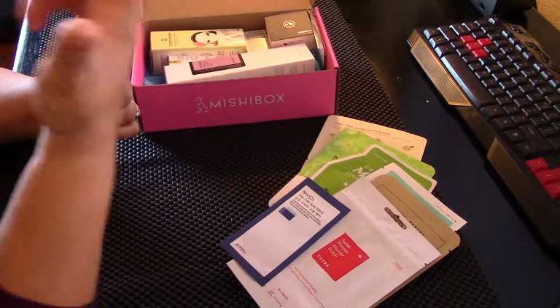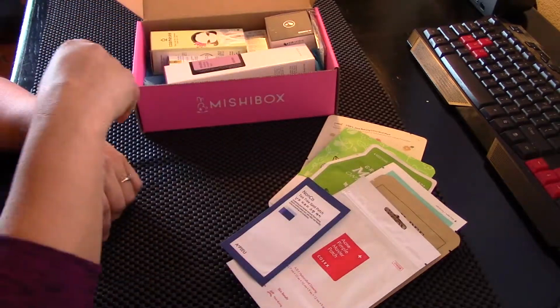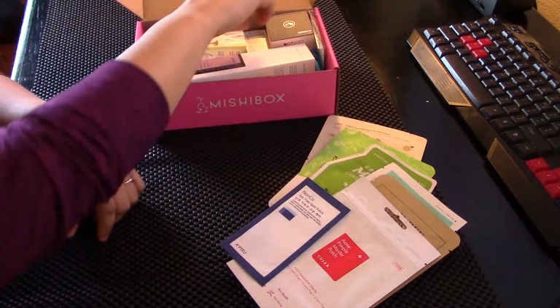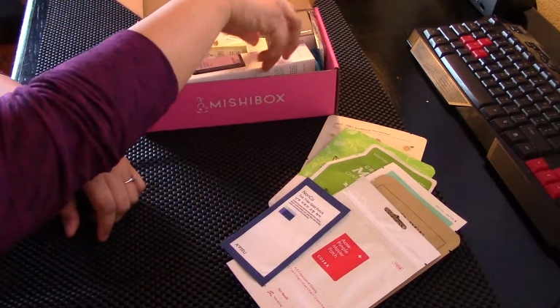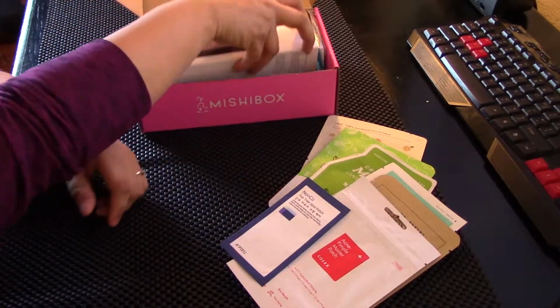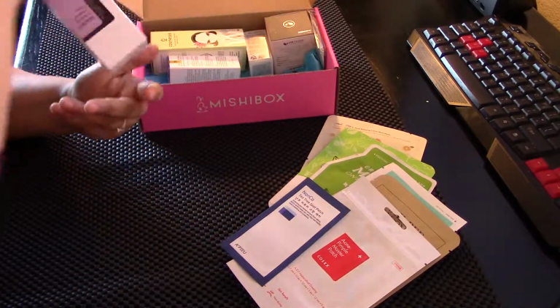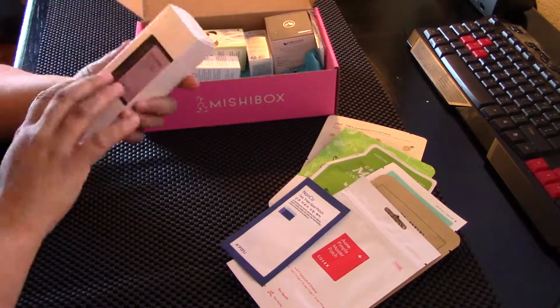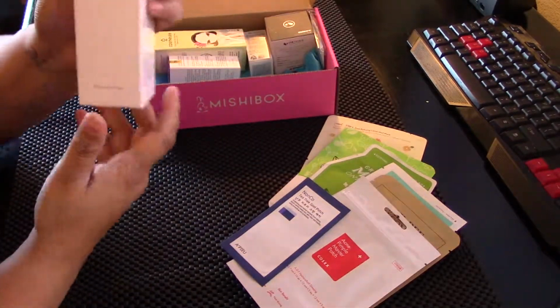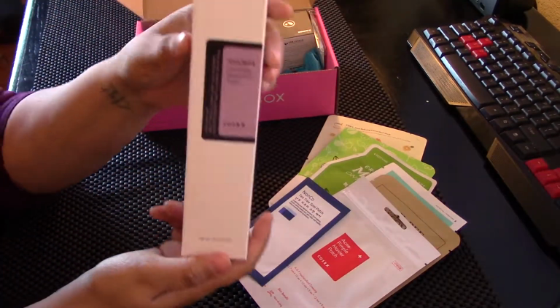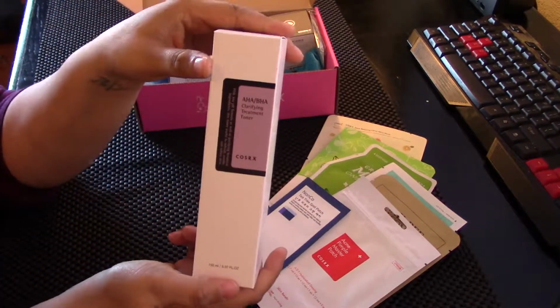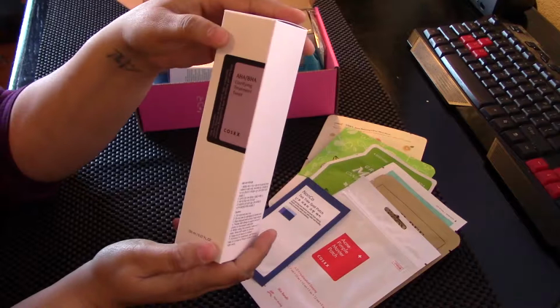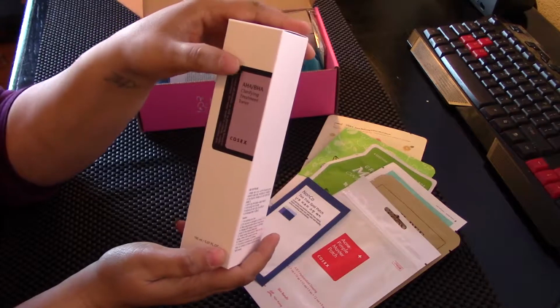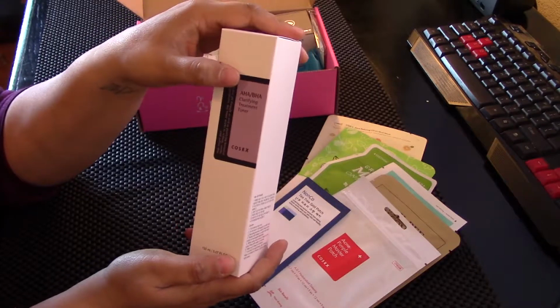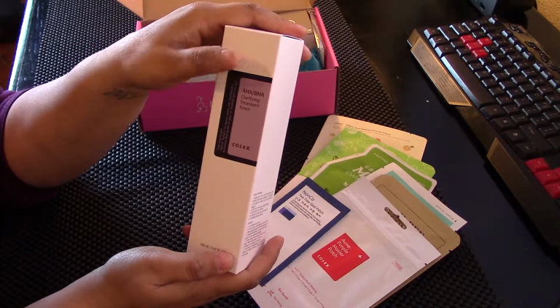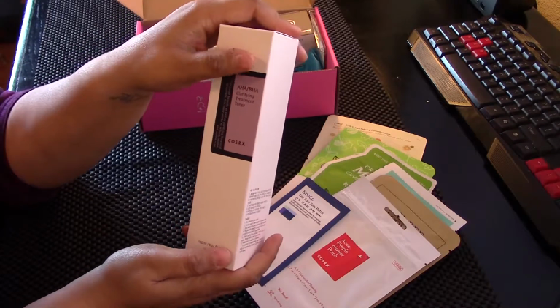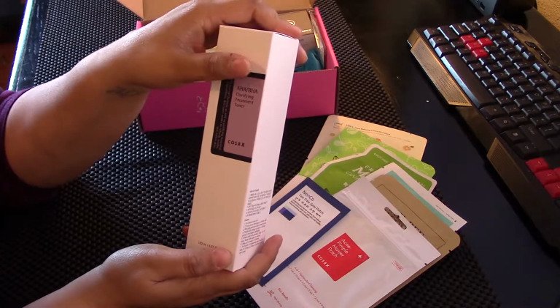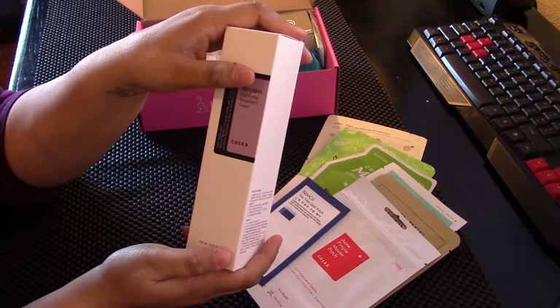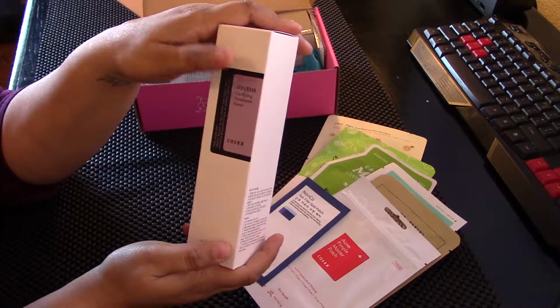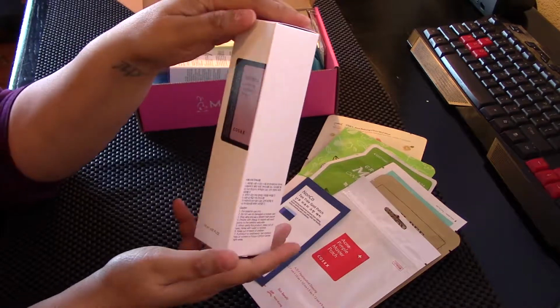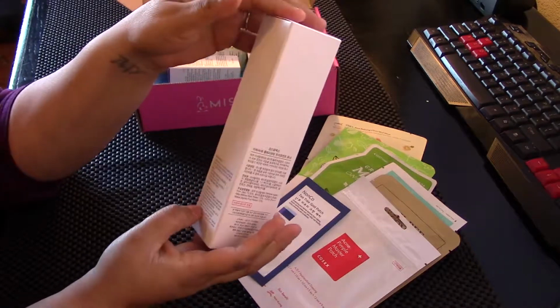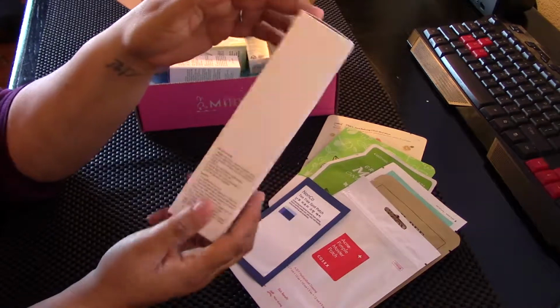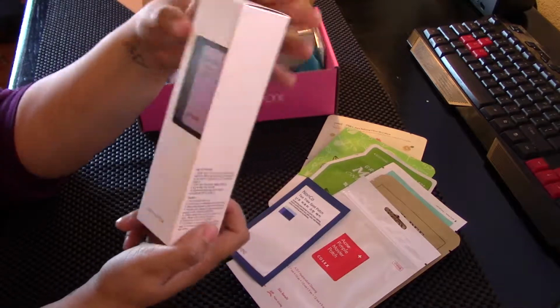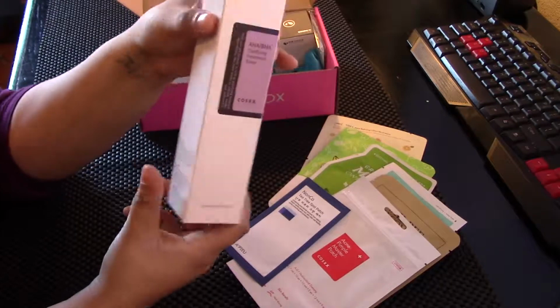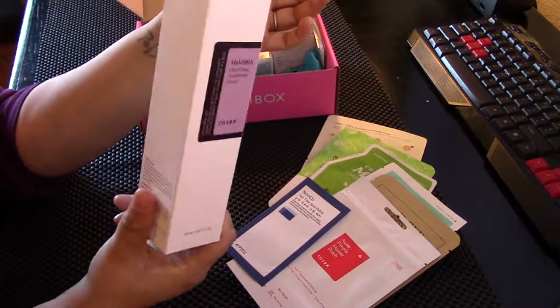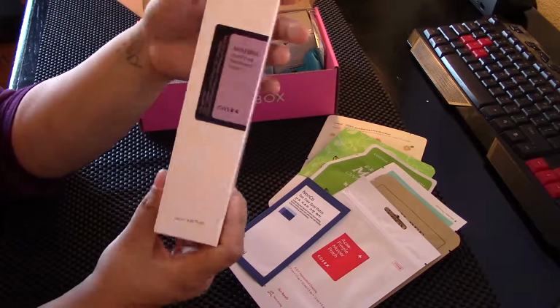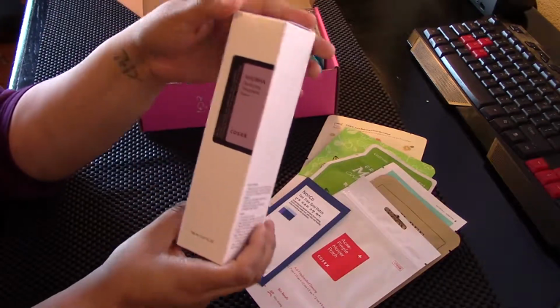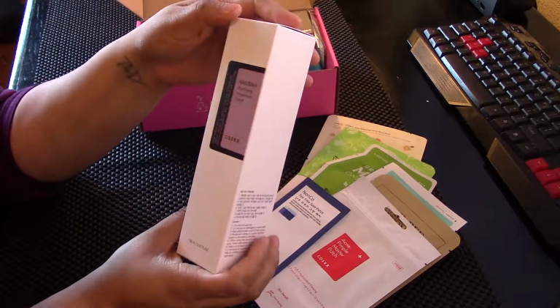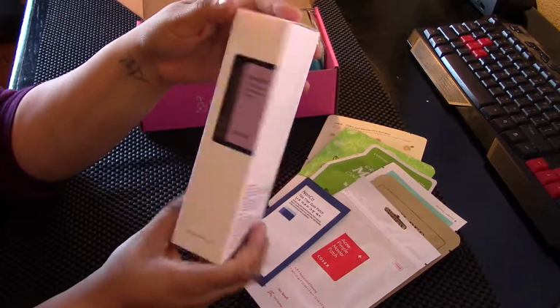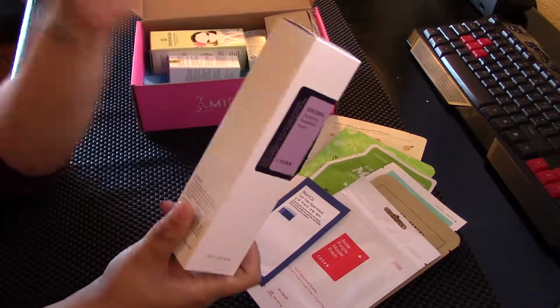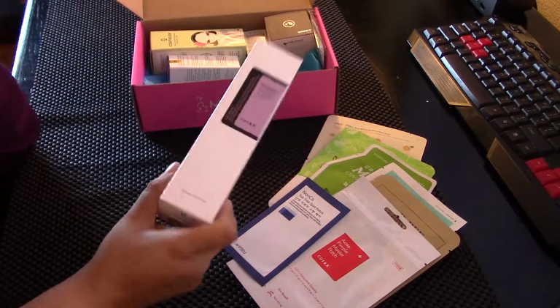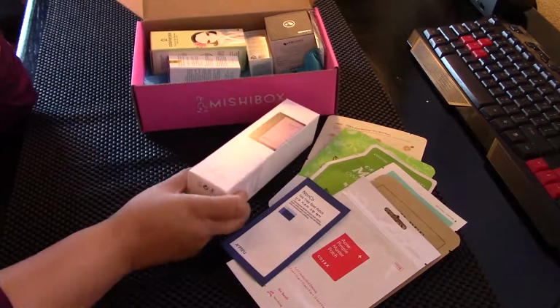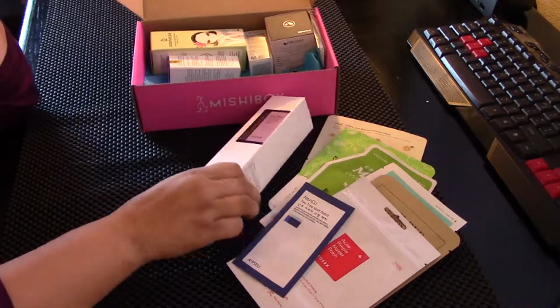I have been wanting this for ages — AHA/BHA clarifying treatment toner. I have seen some amazing transformations for acne with this stuff and it comes highly recommended. I'm super excited to try this.